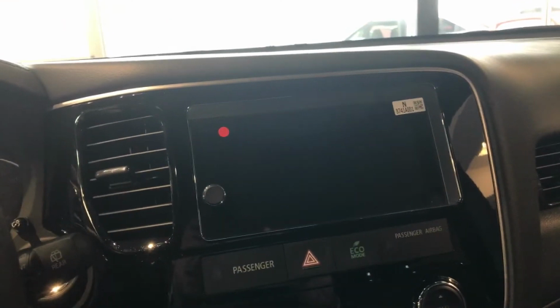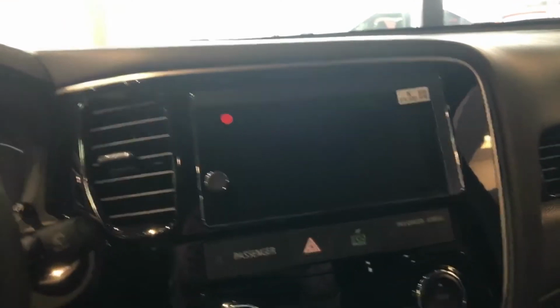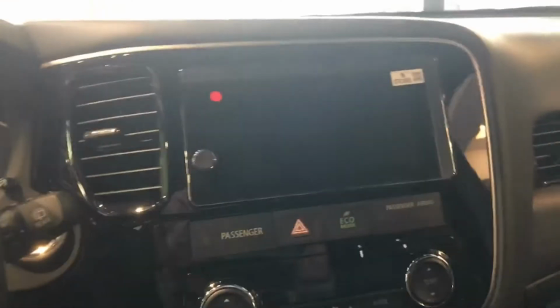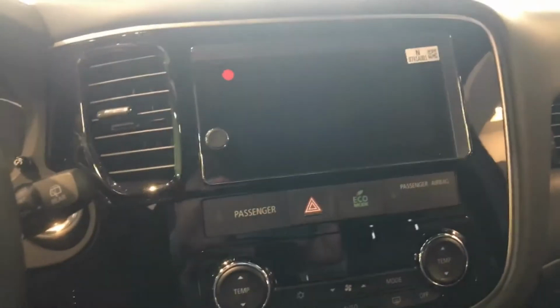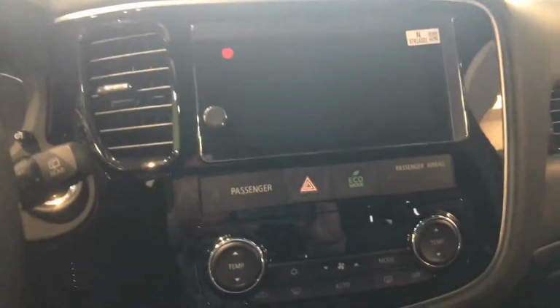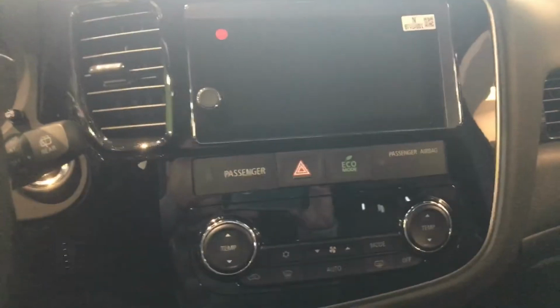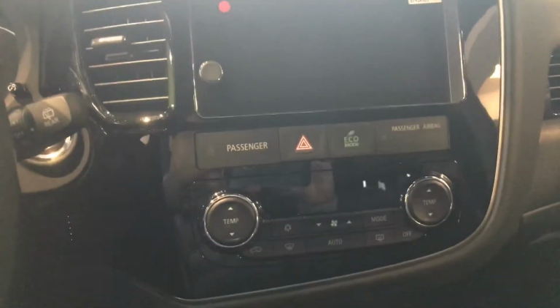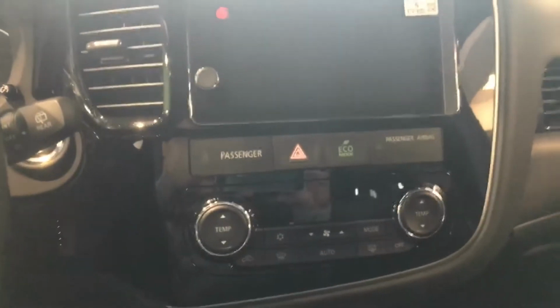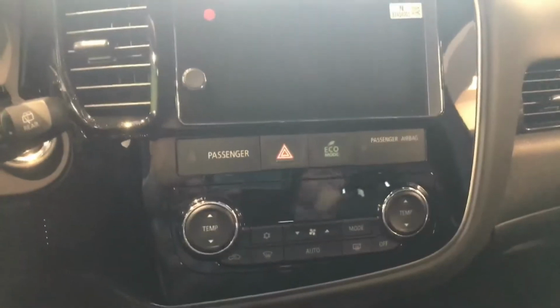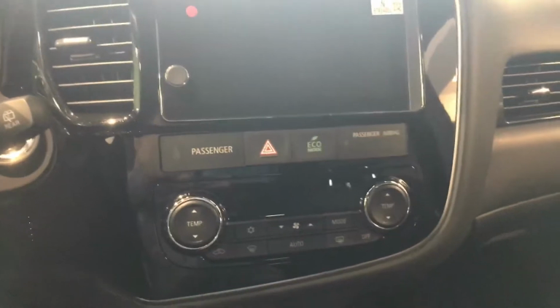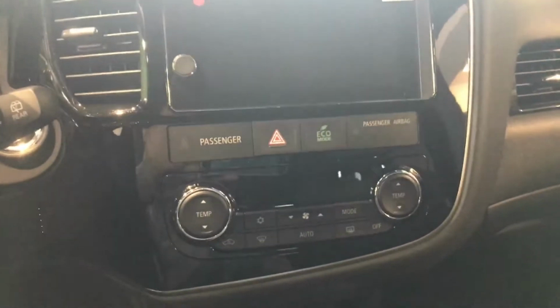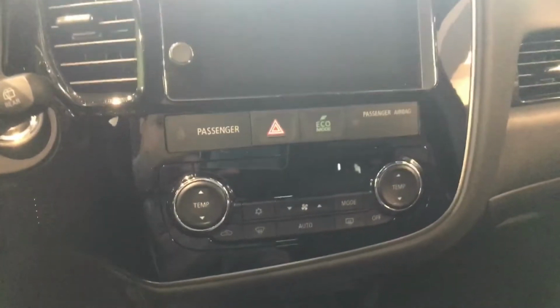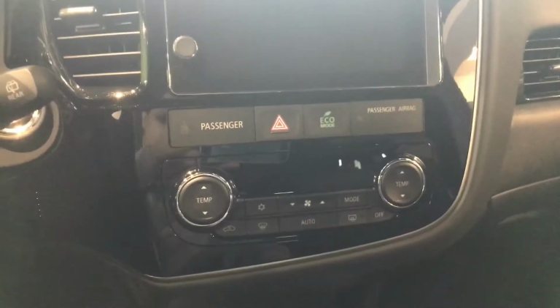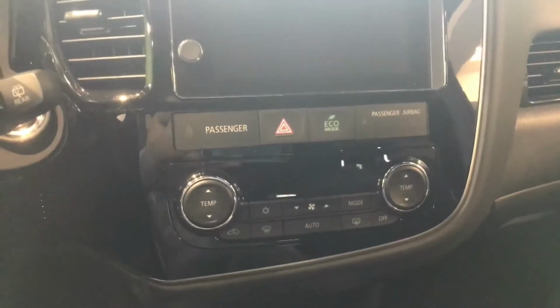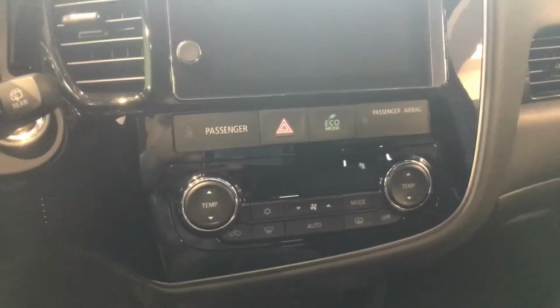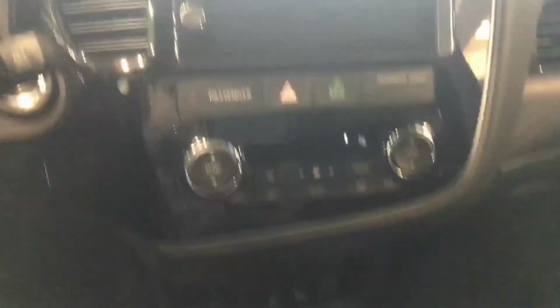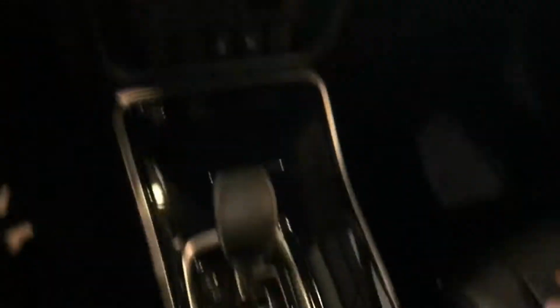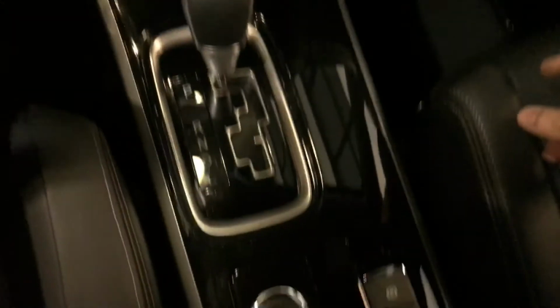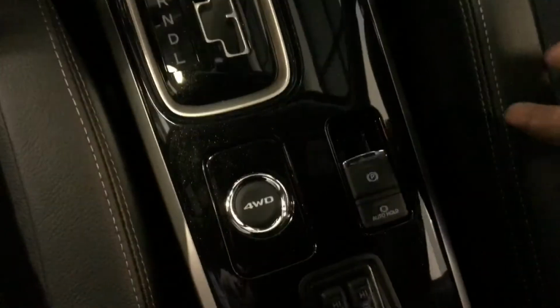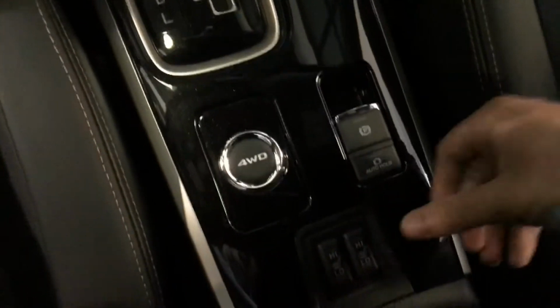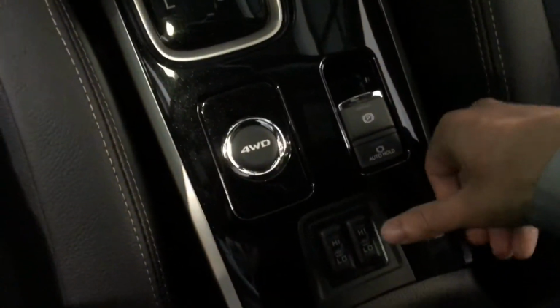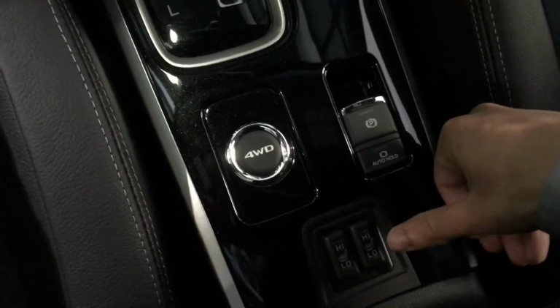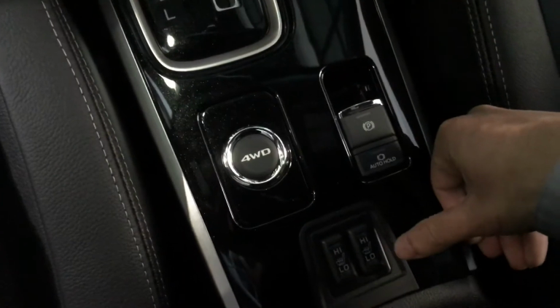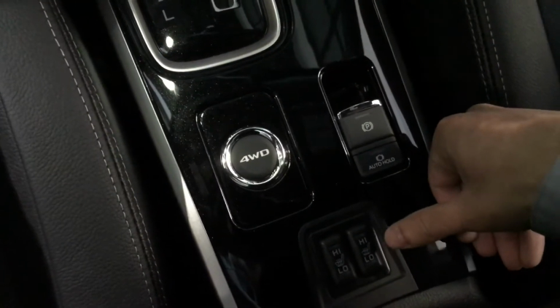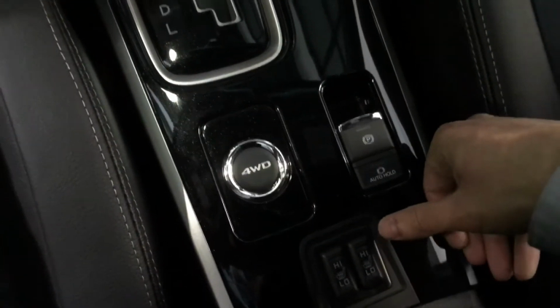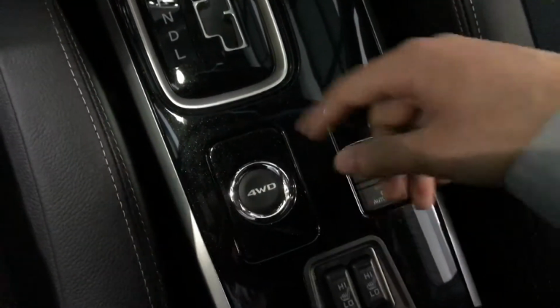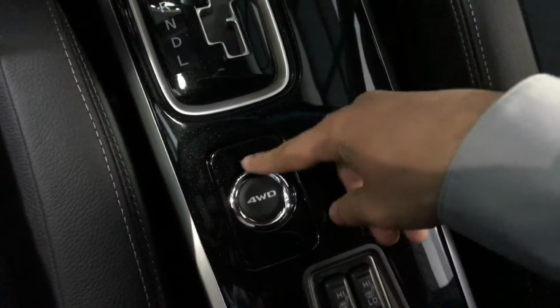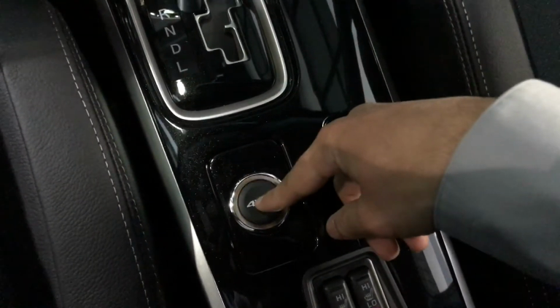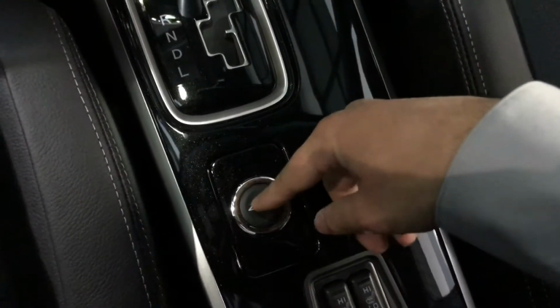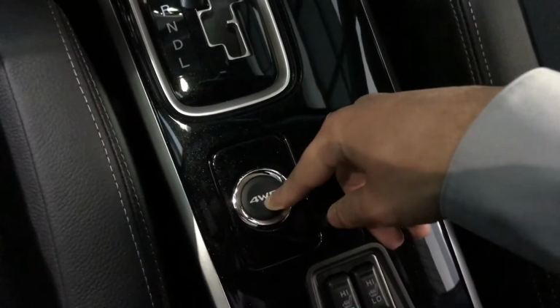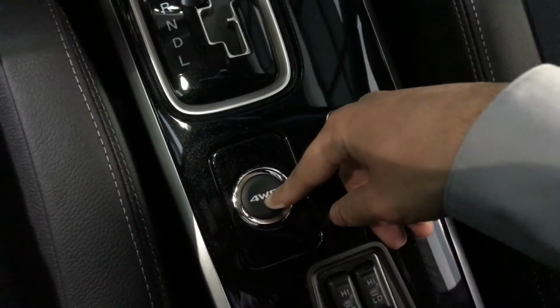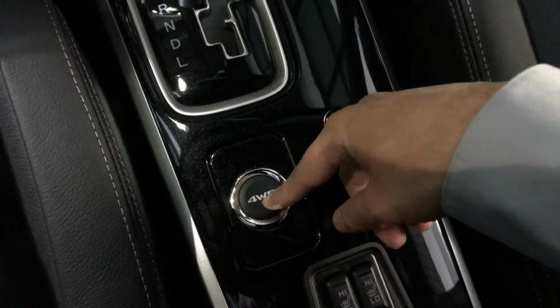The vehicle also has dual-zone climate control, so you and the passenger never have to fight over temperatures. And getting down to those controls, you have your heated seat controls, but also four-wheel drive, which is adjustable at the click of a button.